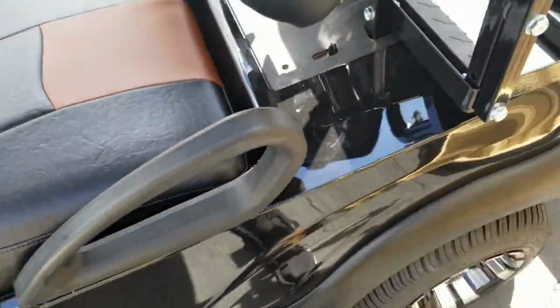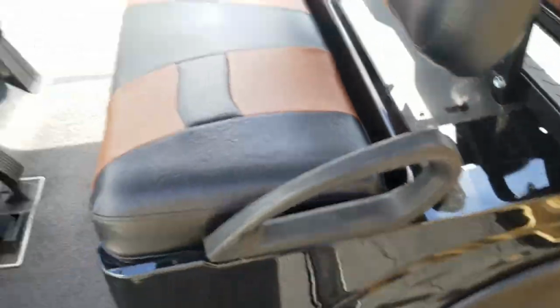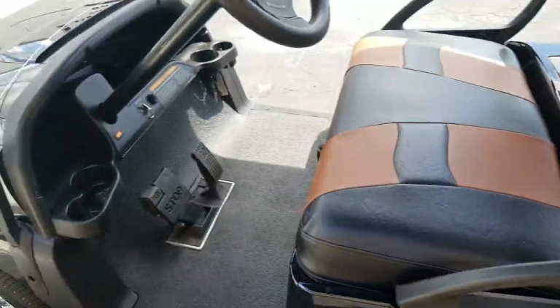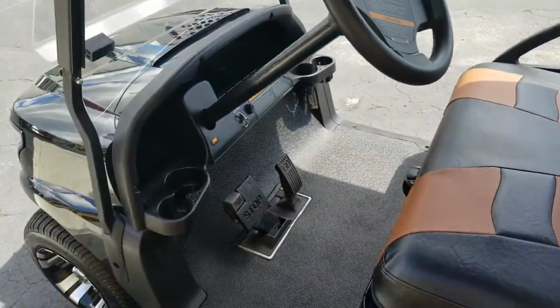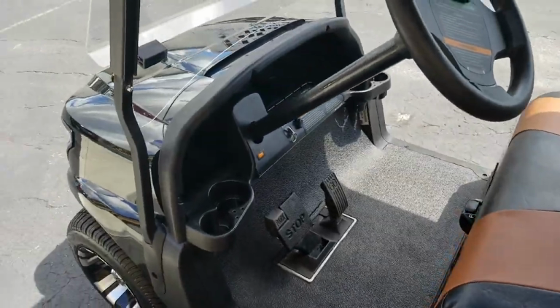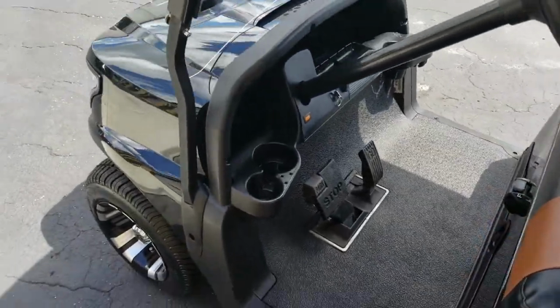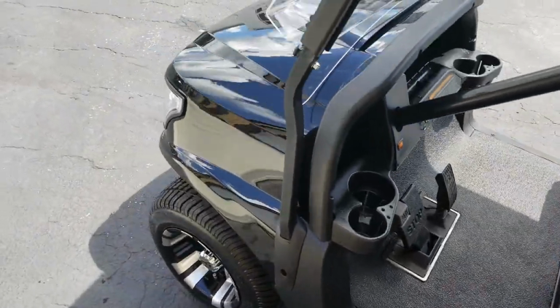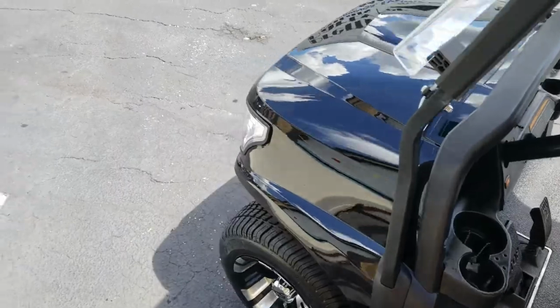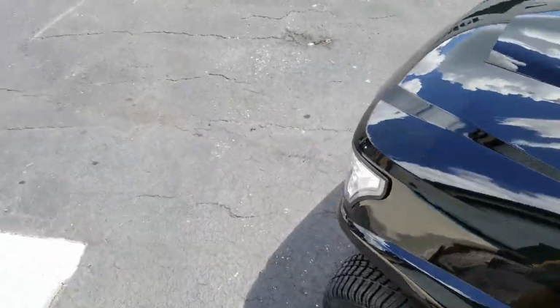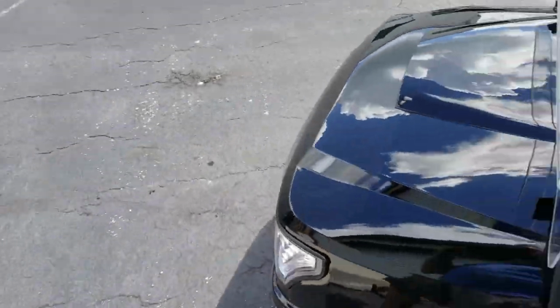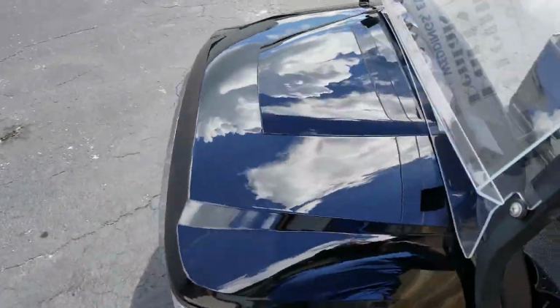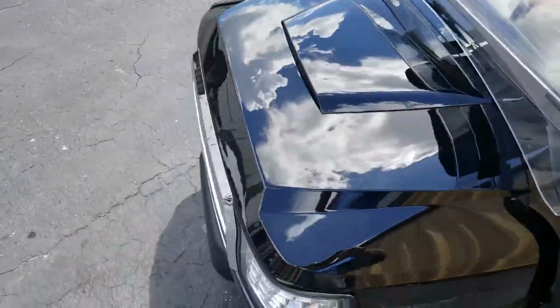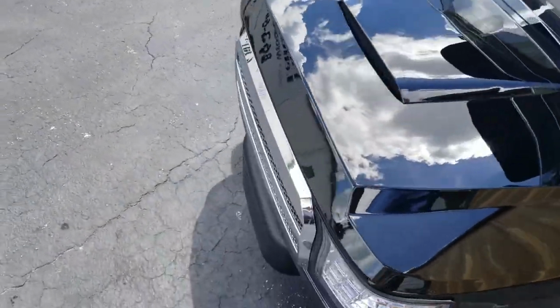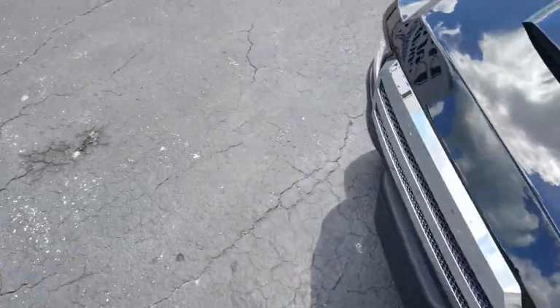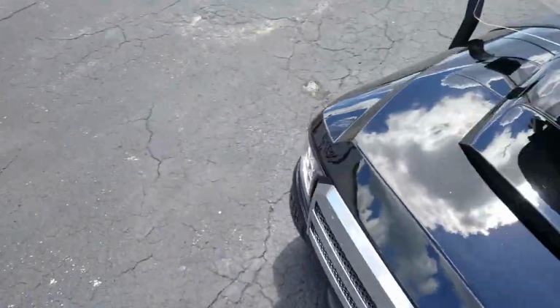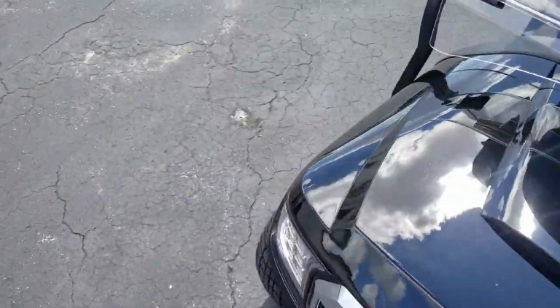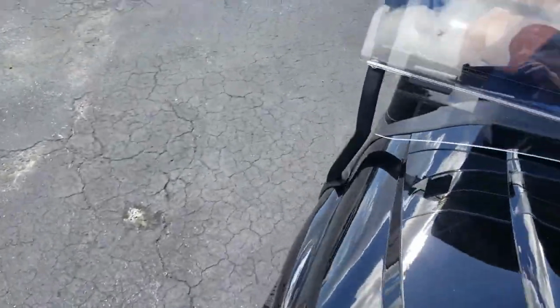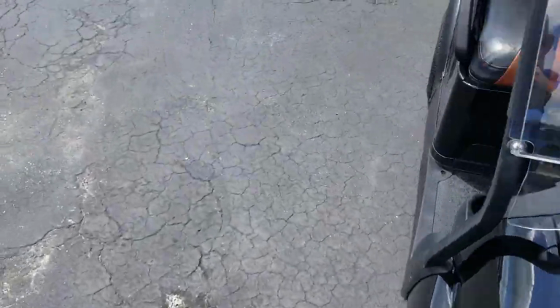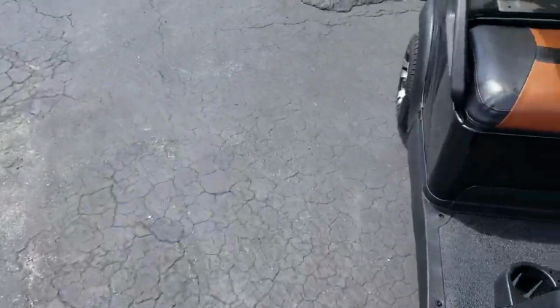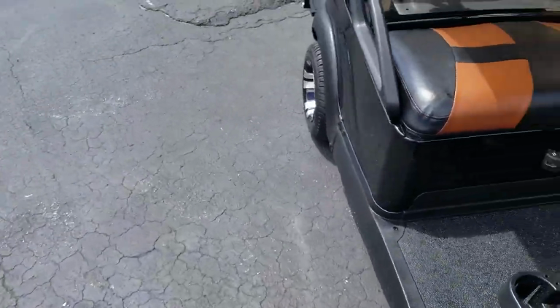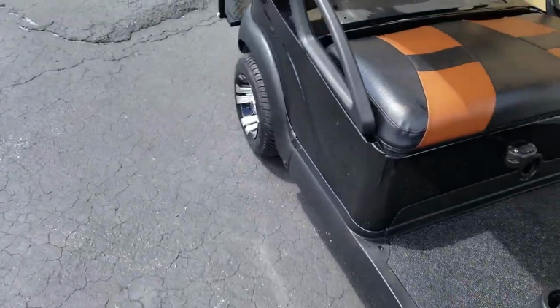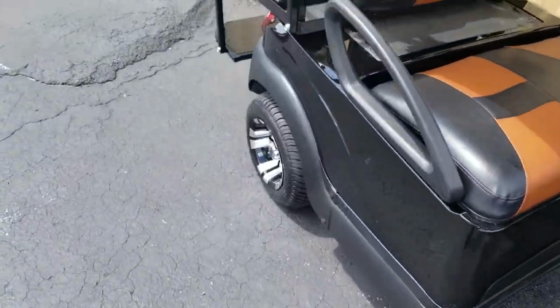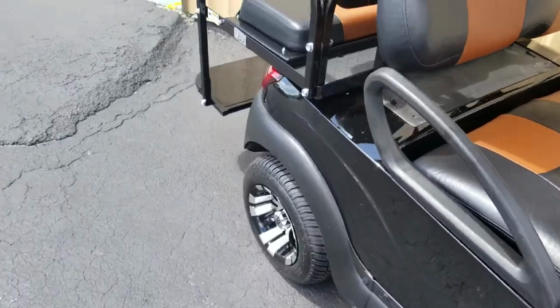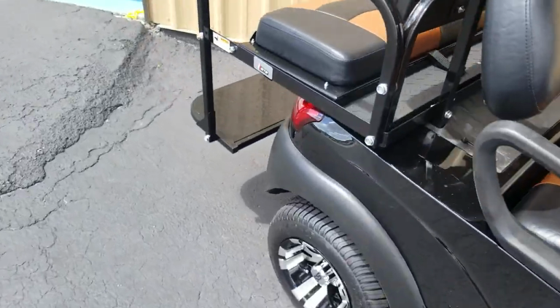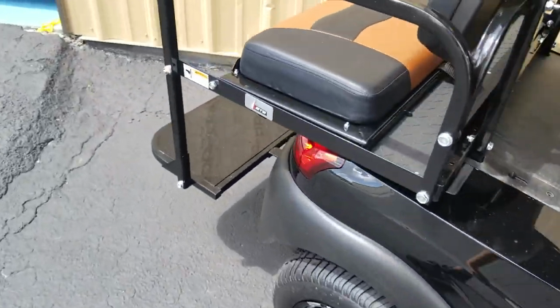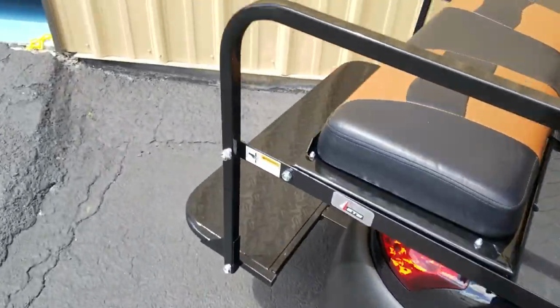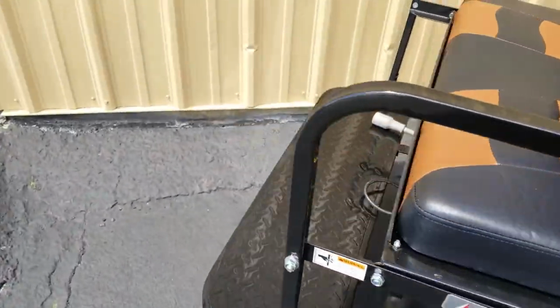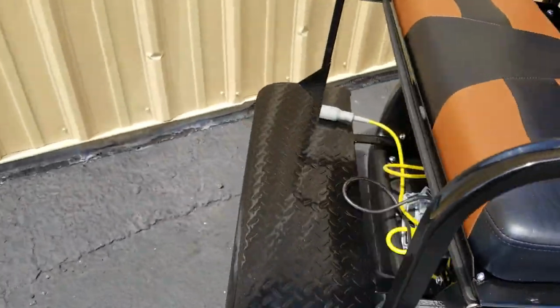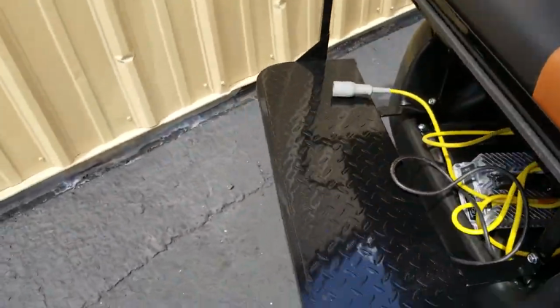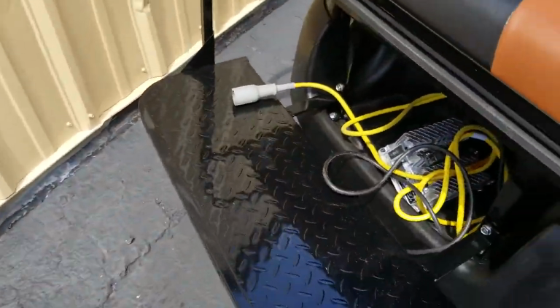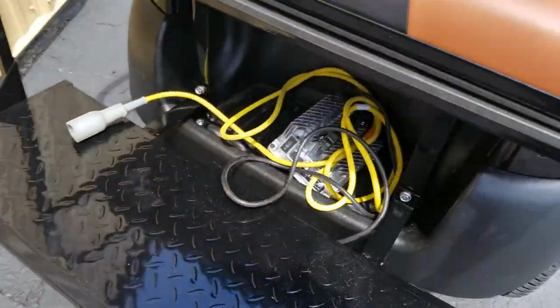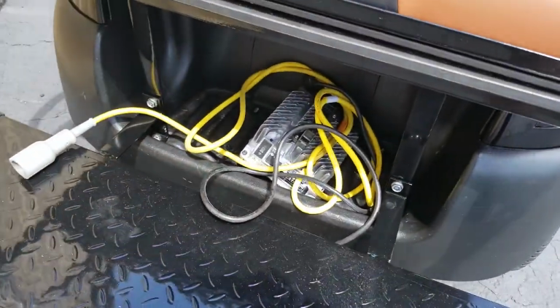This cart is quick, quiet, and tight — no rattles, front end is tight. It comes with a new Eric-style charger; this is the new lightweight charger by Club Car.